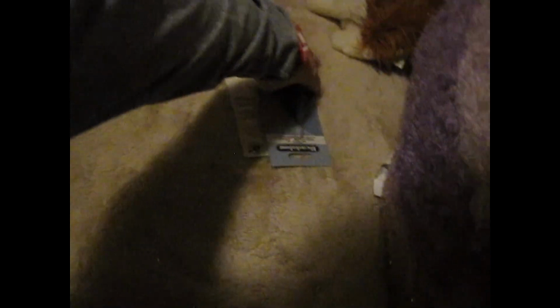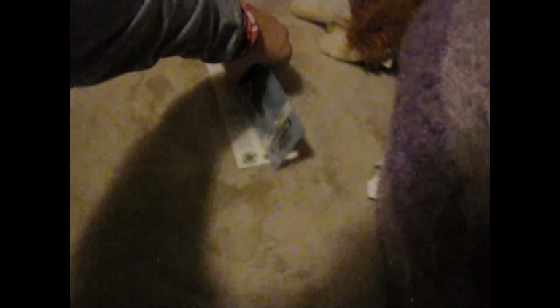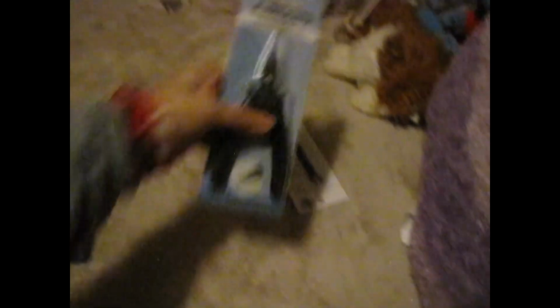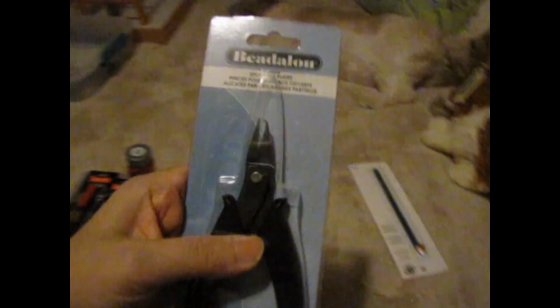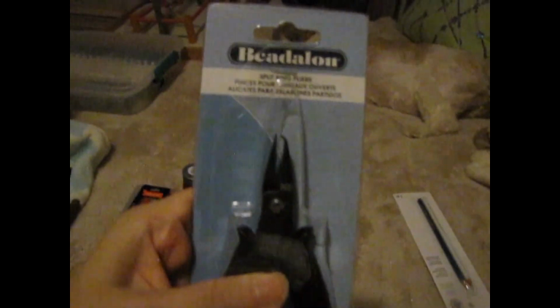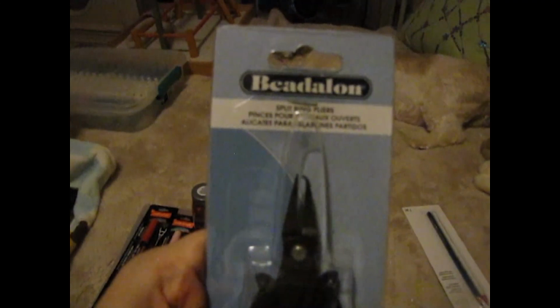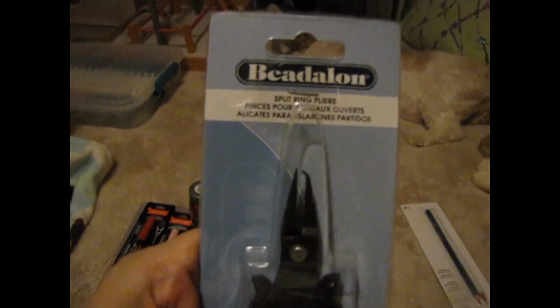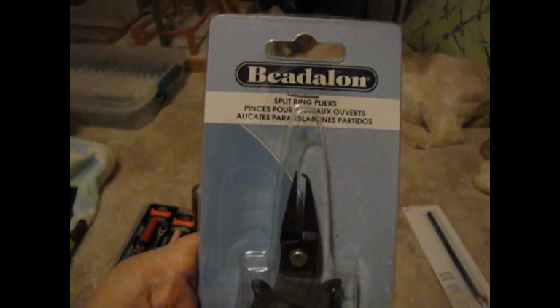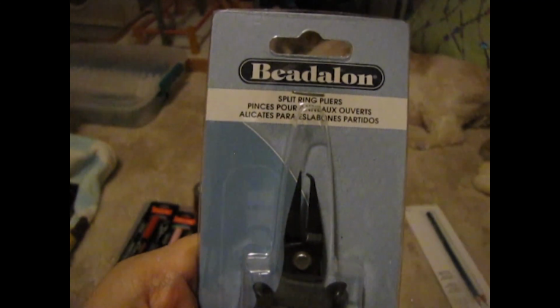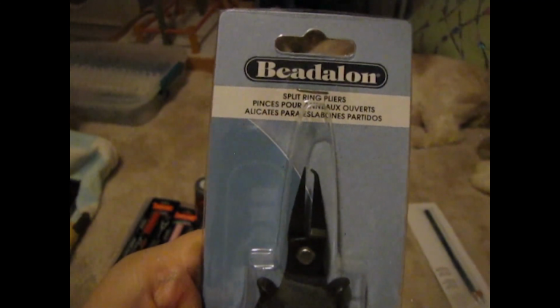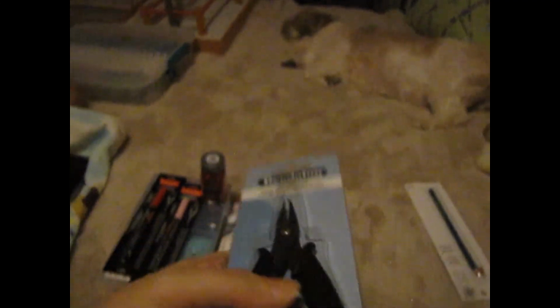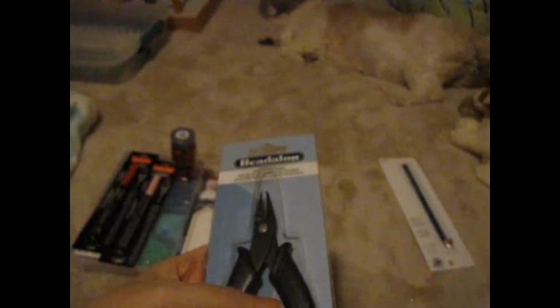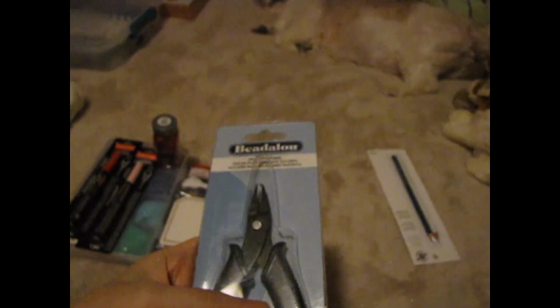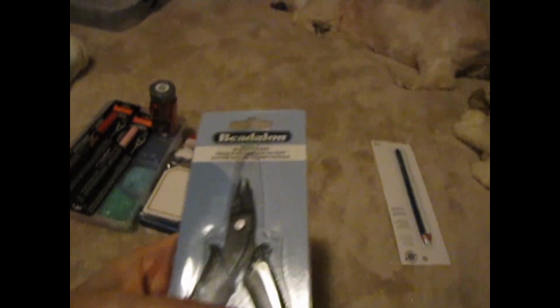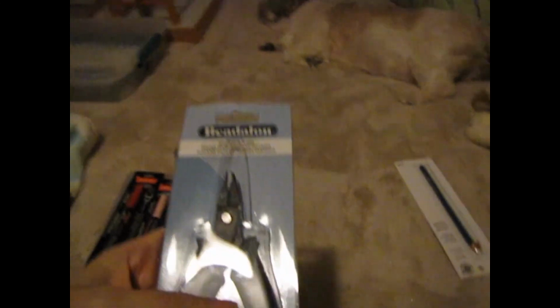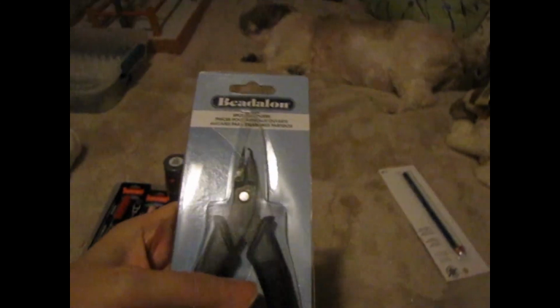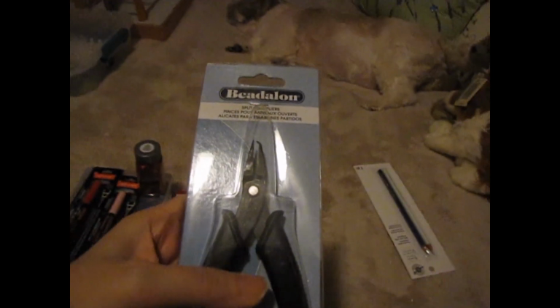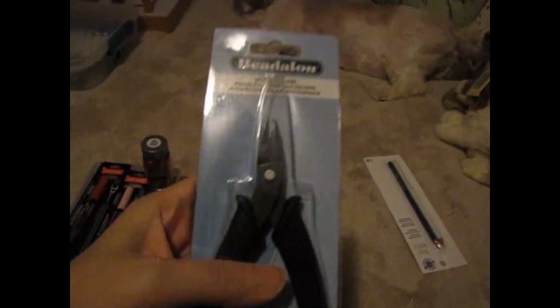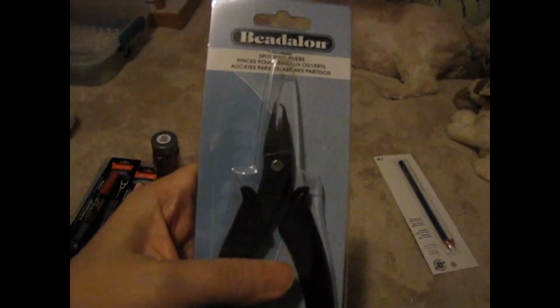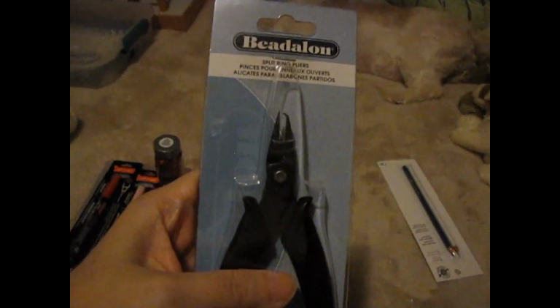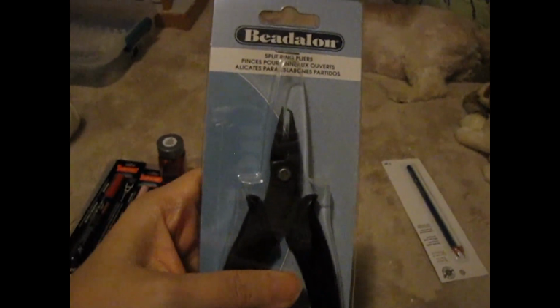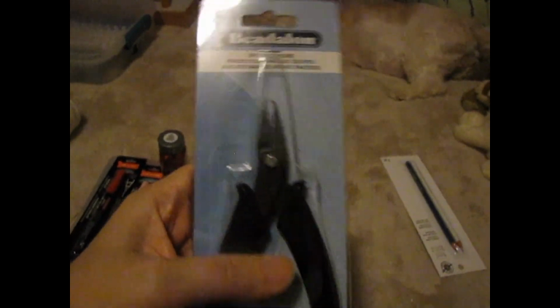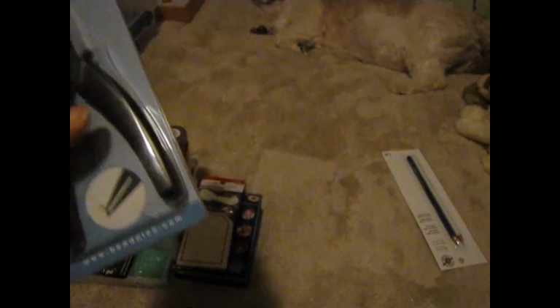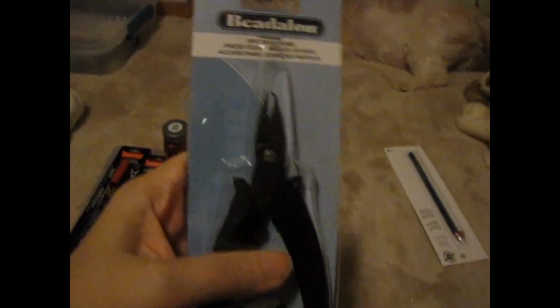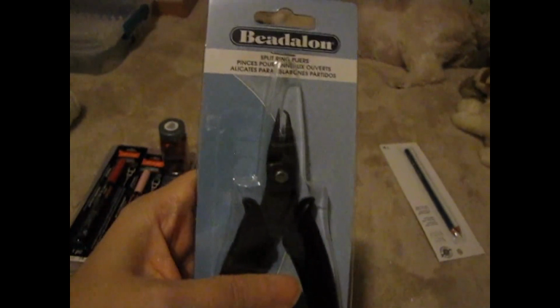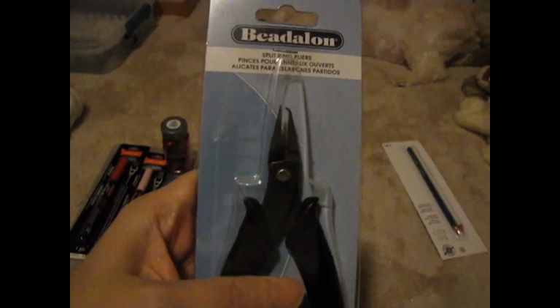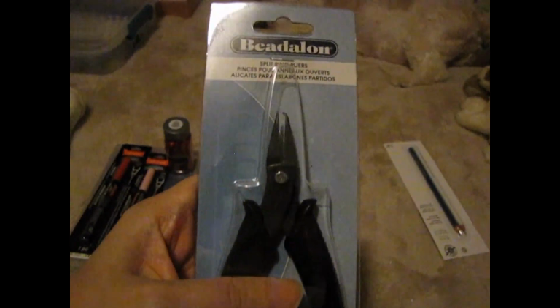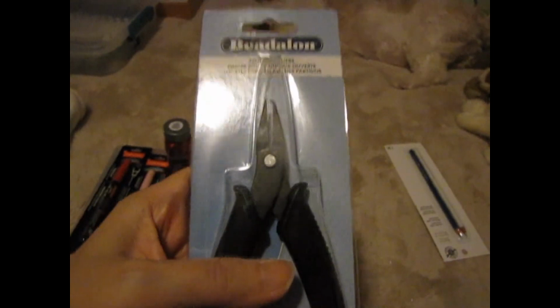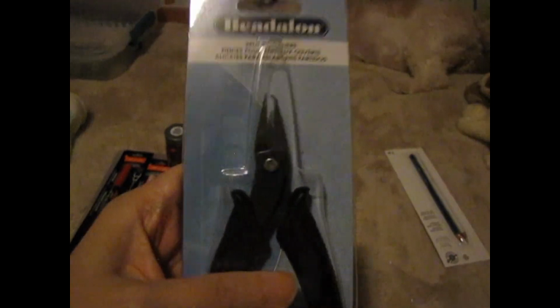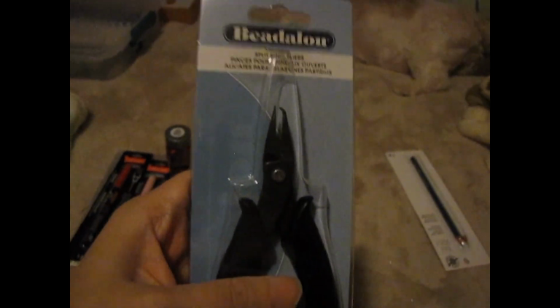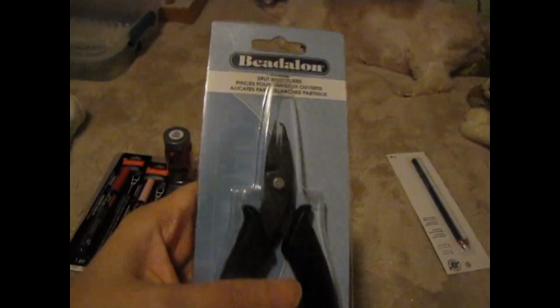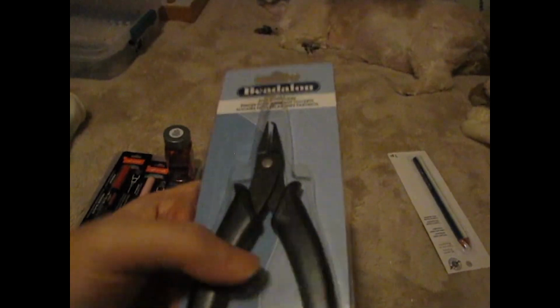I got these Beadland split ring pliers. When I first got into beading, I picked up split rings and they are a pain to open.